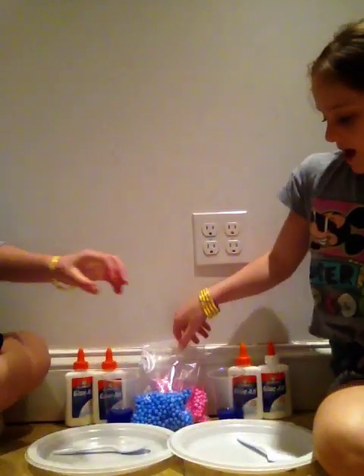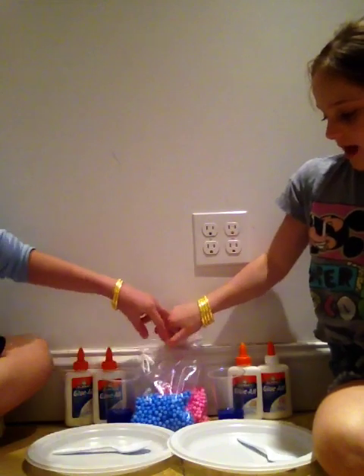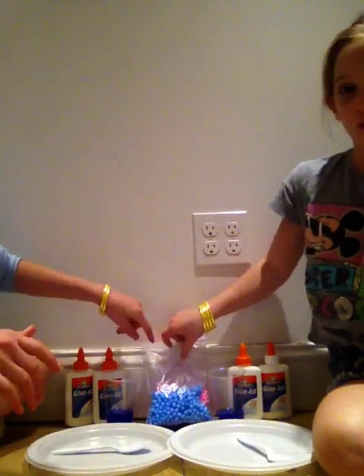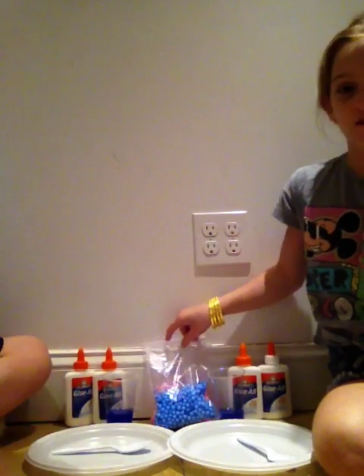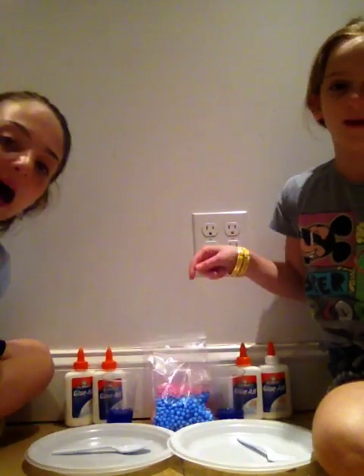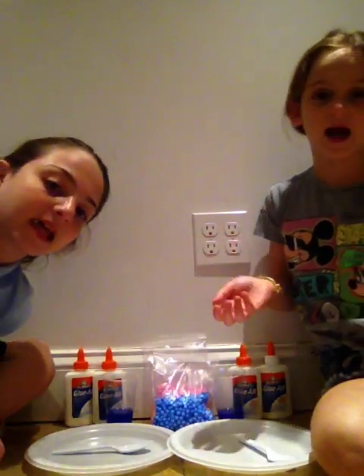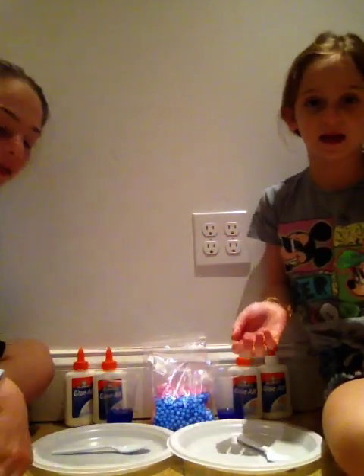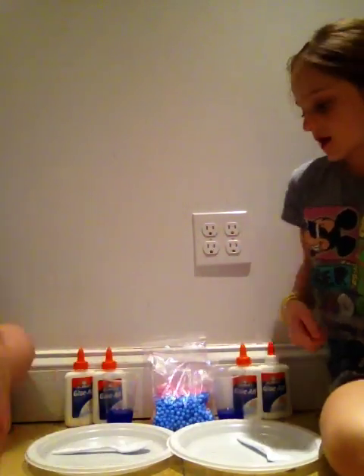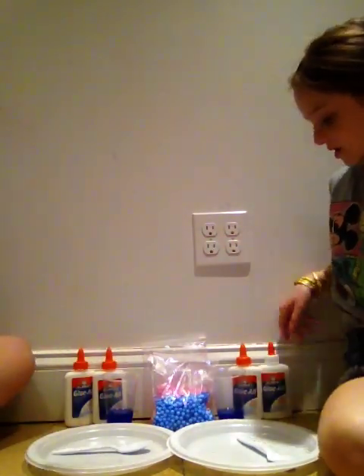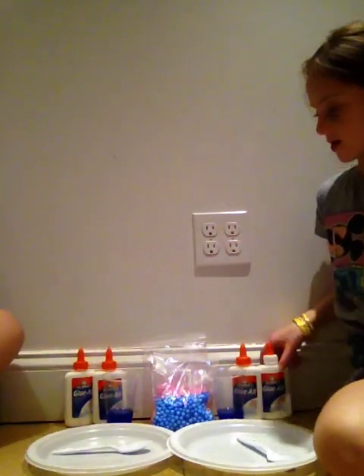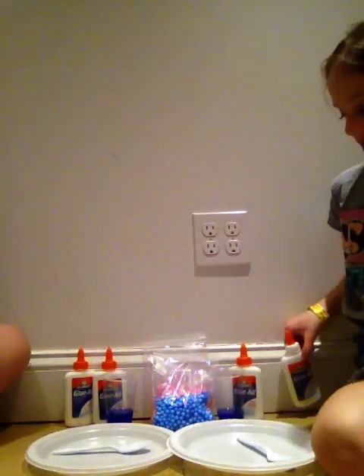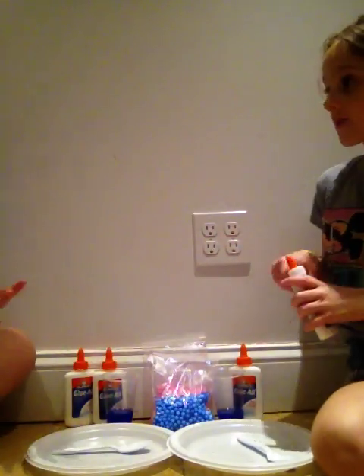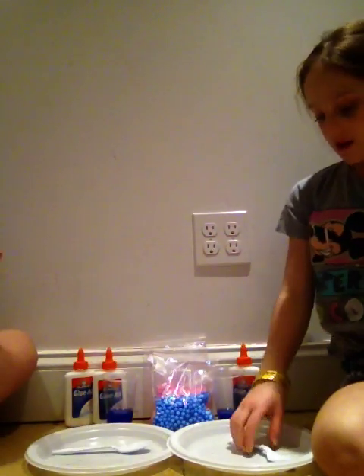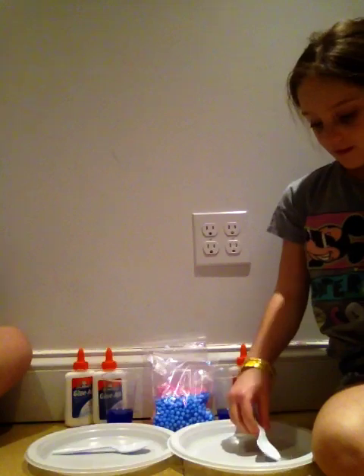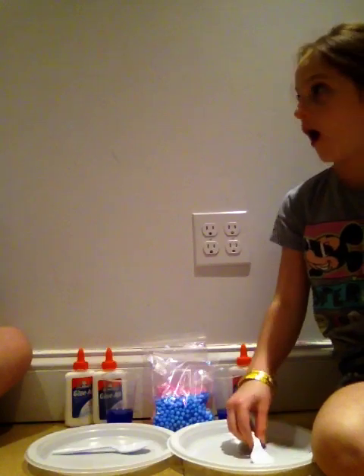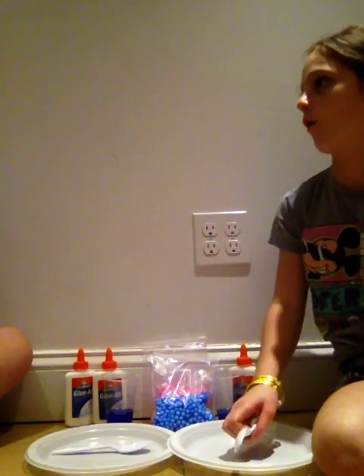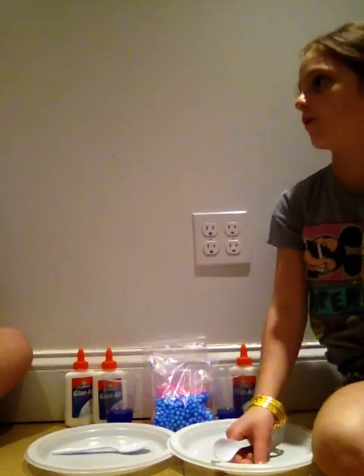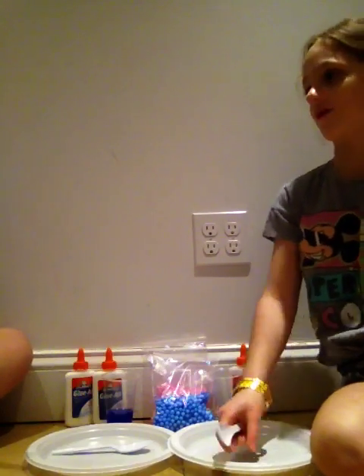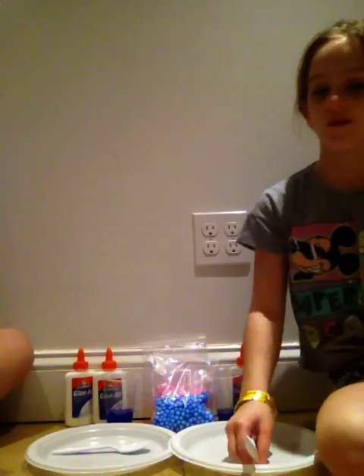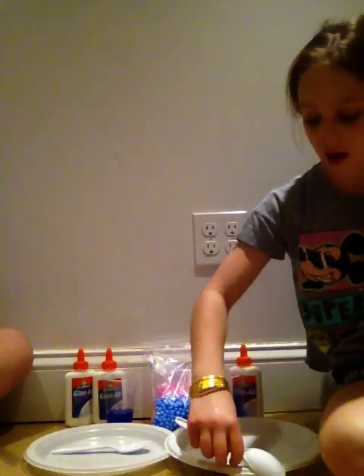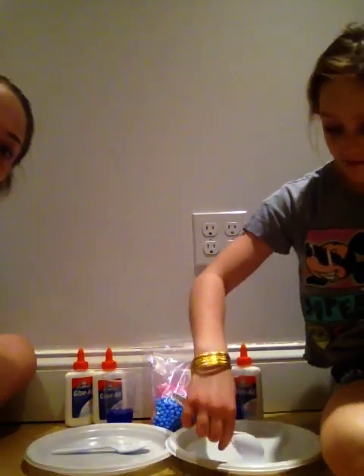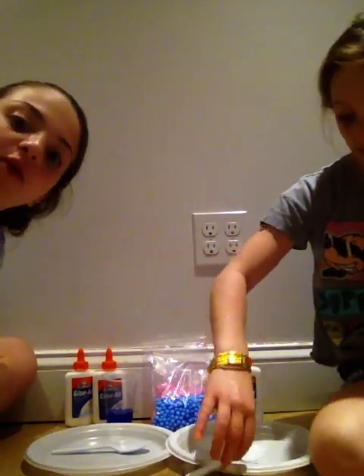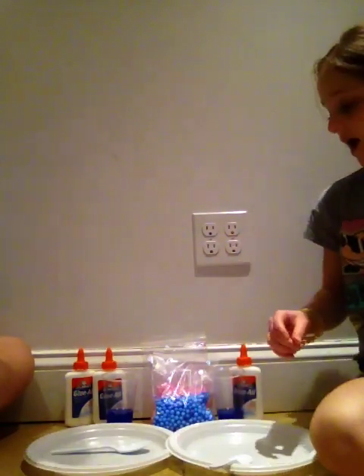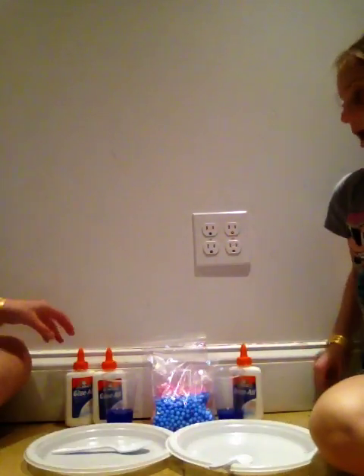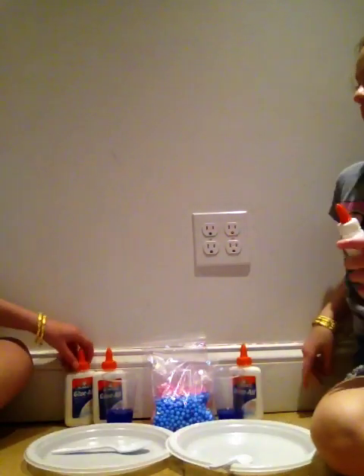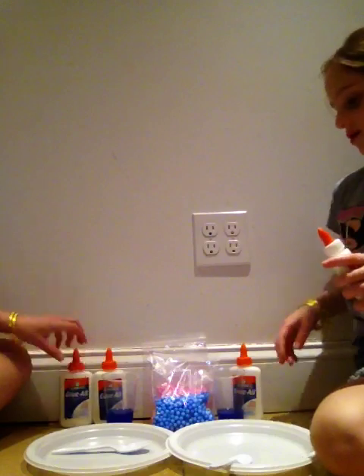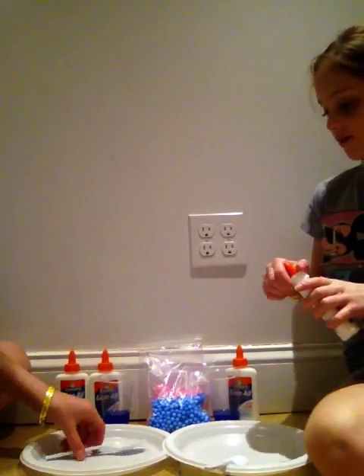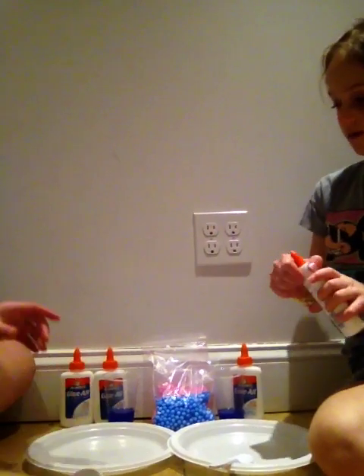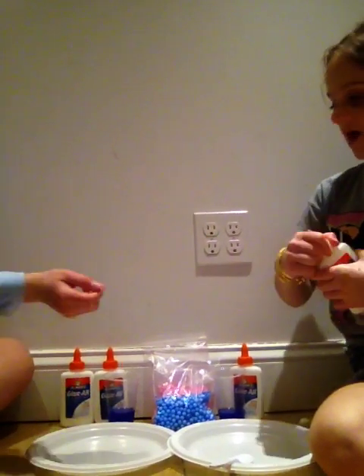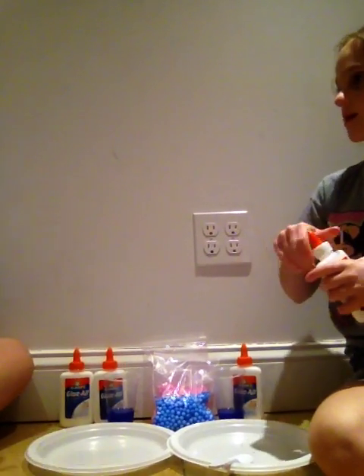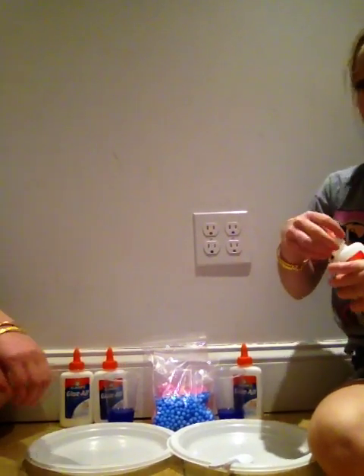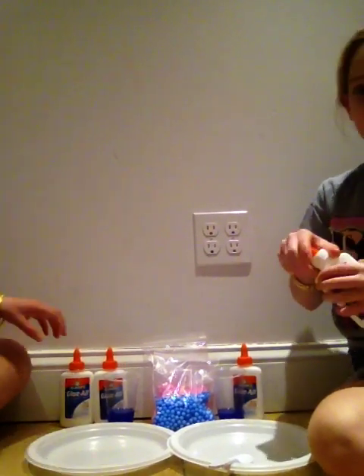And we have foam beads if you want to make it kind of like candy. So I'll start. We're going to — no, we're not doing that. And whoever makes a better slime wins. But it's not a race, it's just whoever makes a better slime.